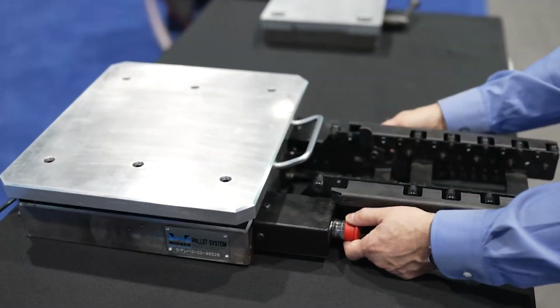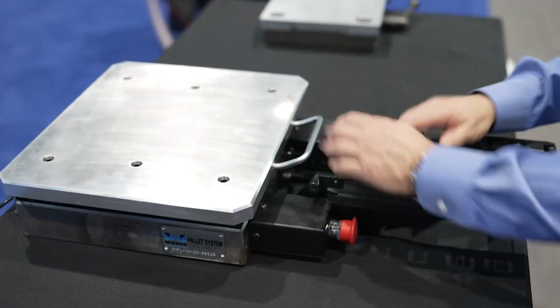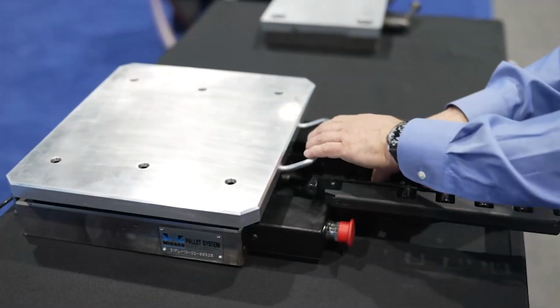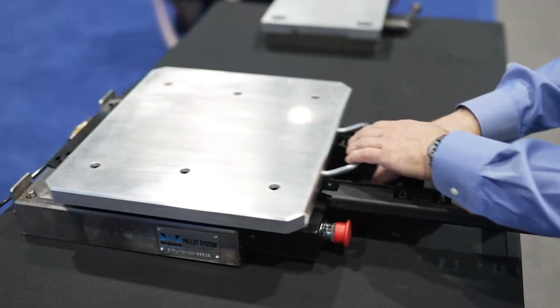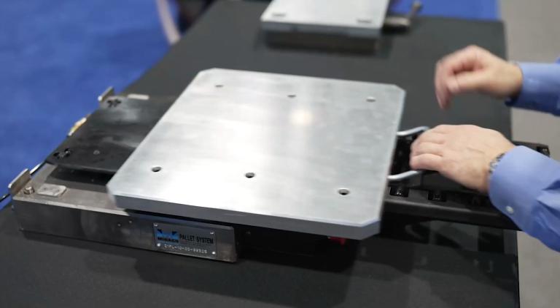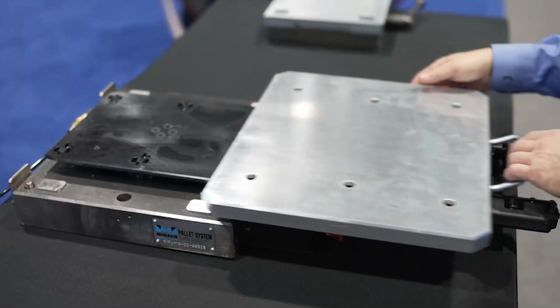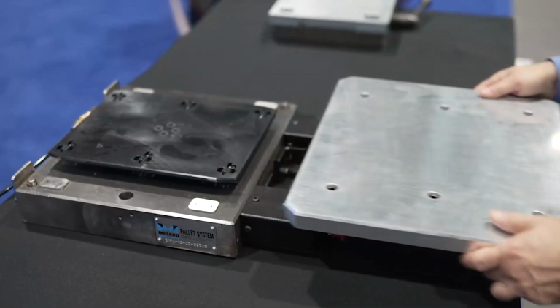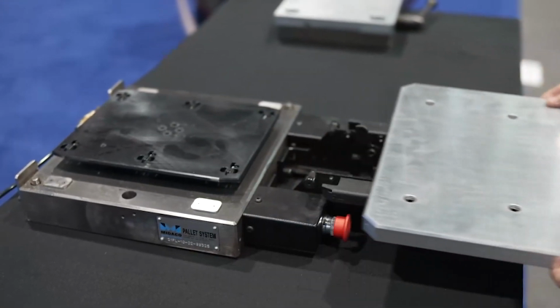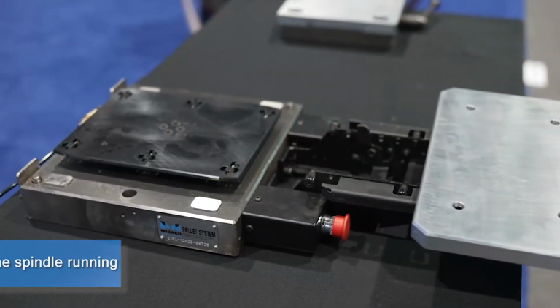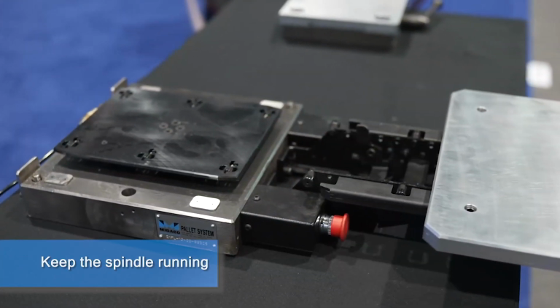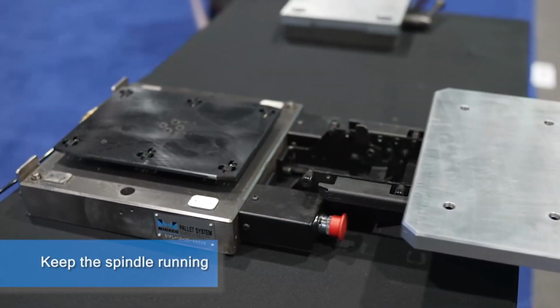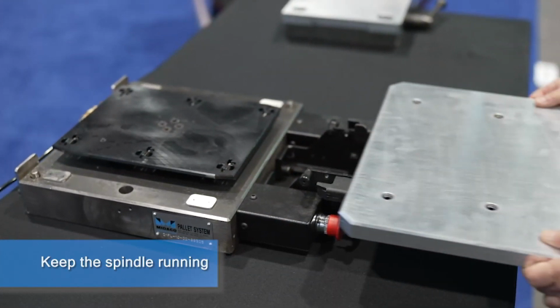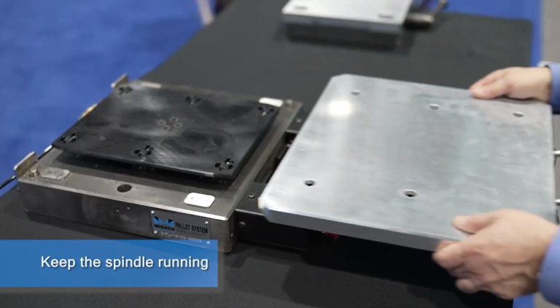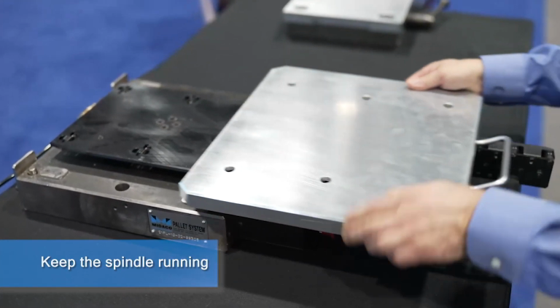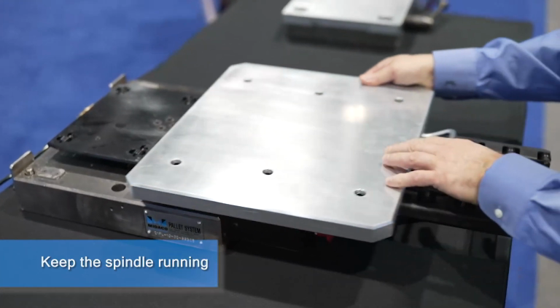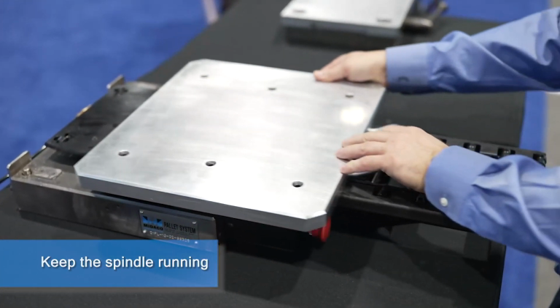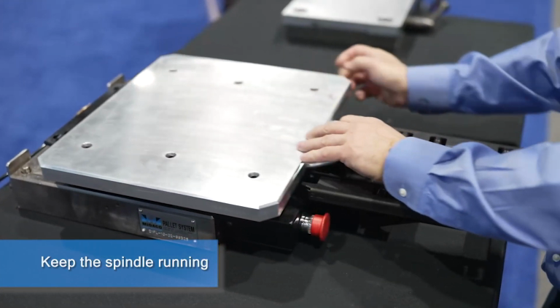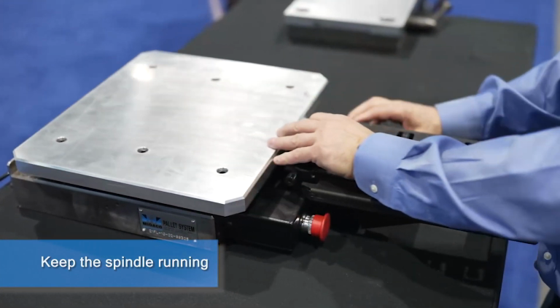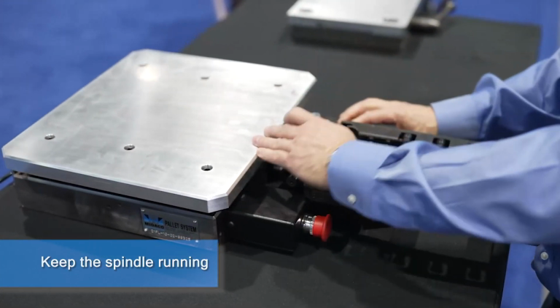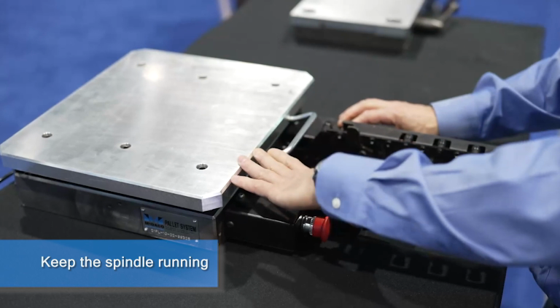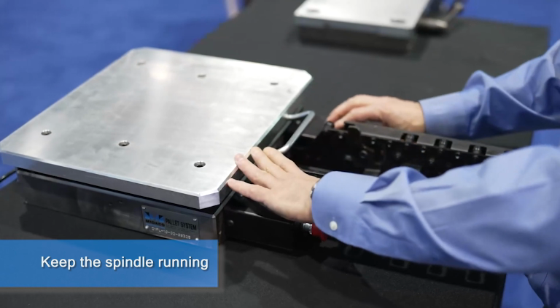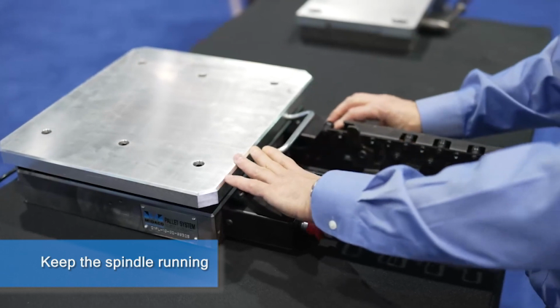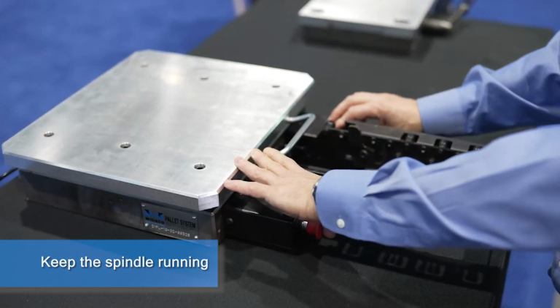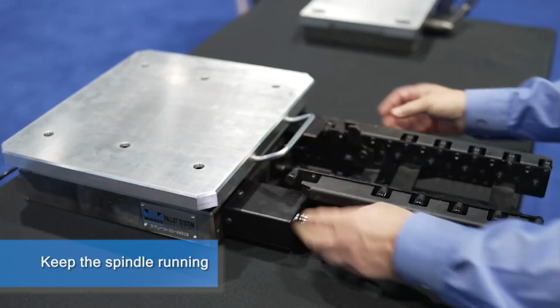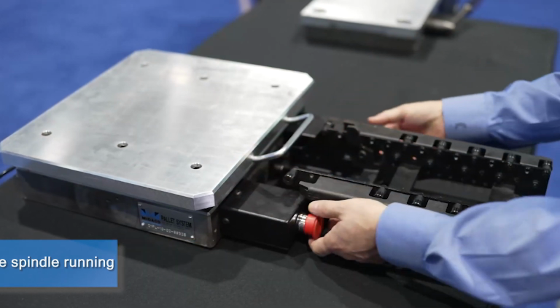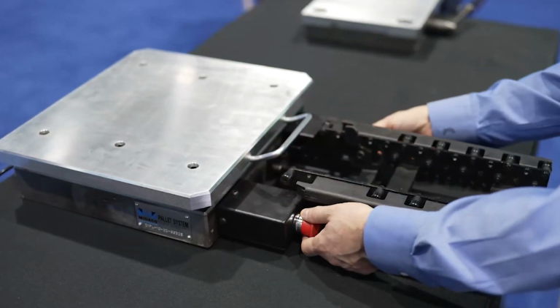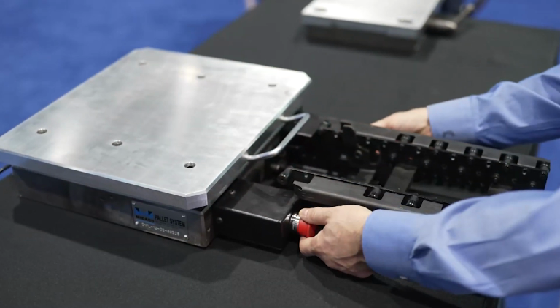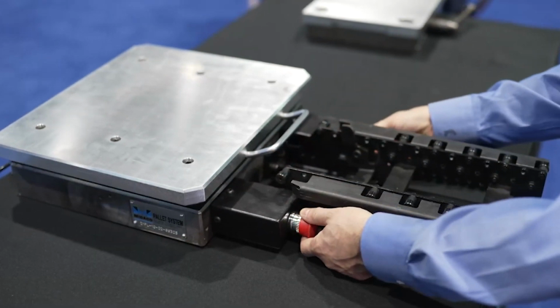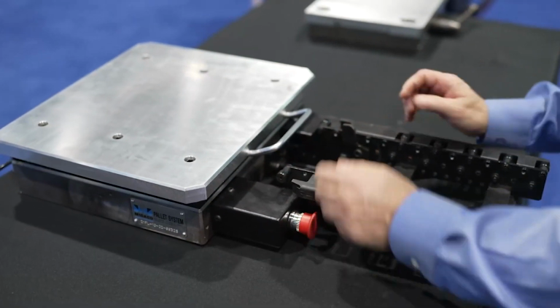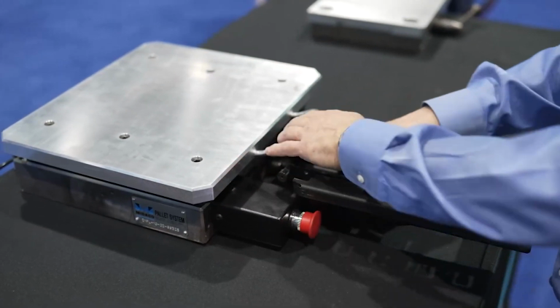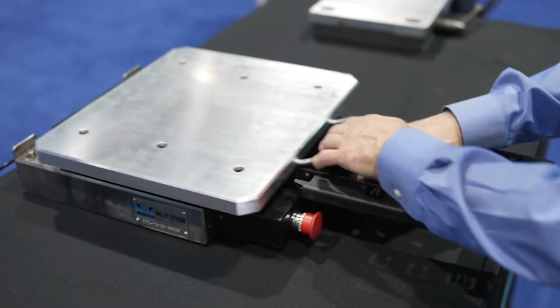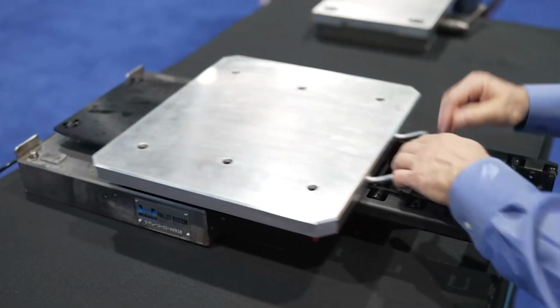The idea behind the micro pallet system was to keep the spindle running, have two pallets, and do about a five-second changeover time. From there we took it out and sold it to the world.